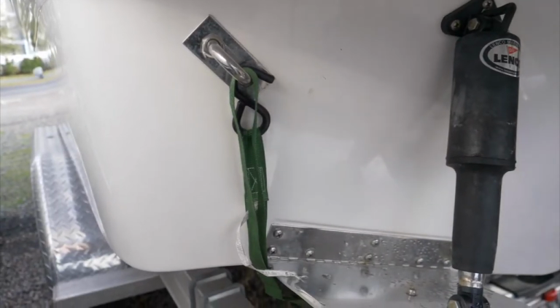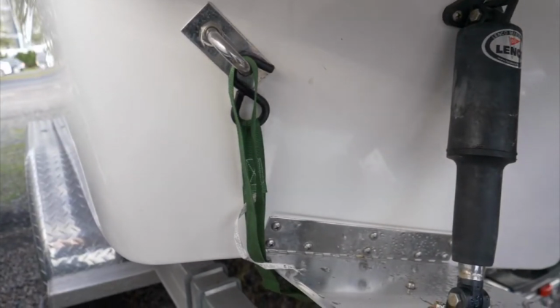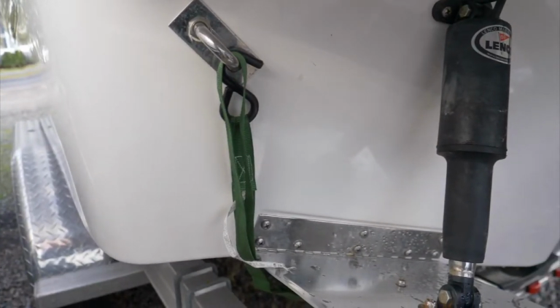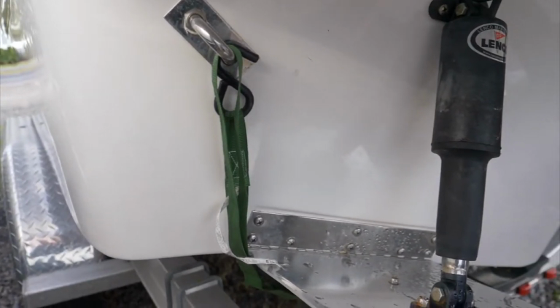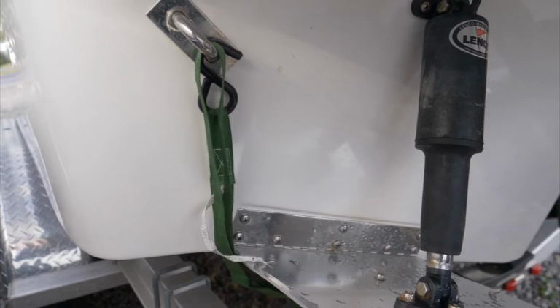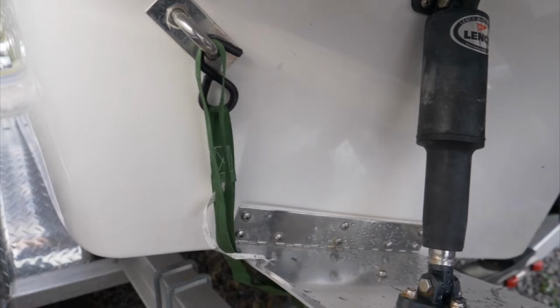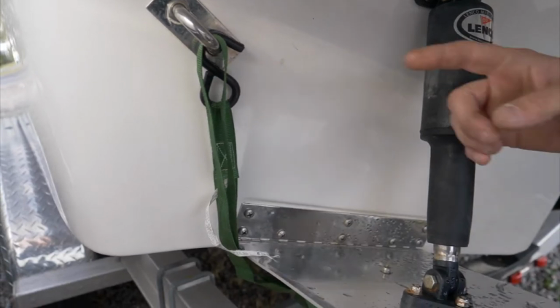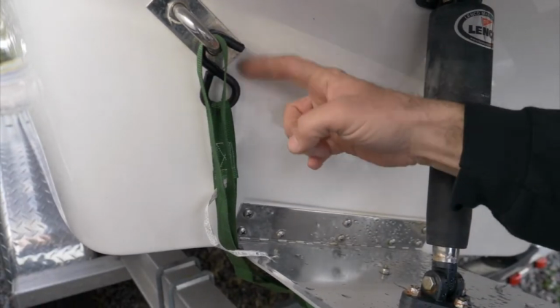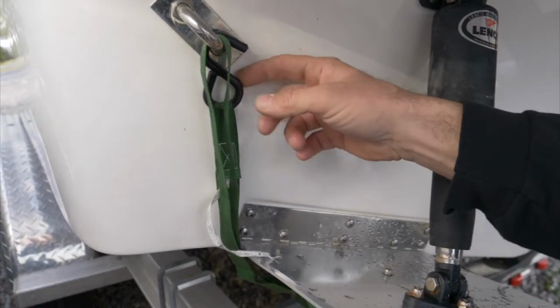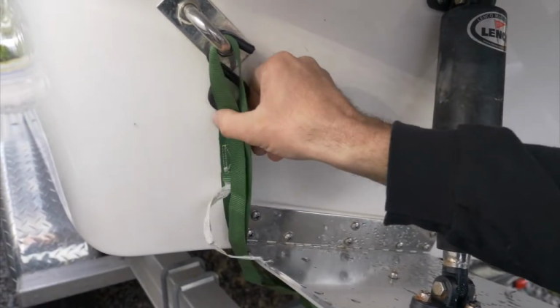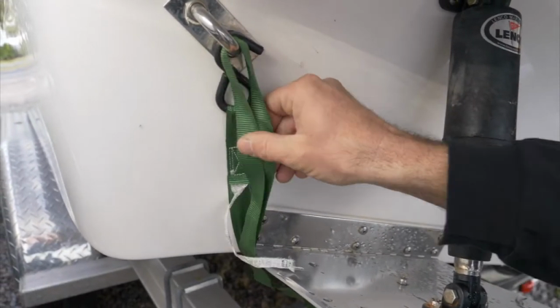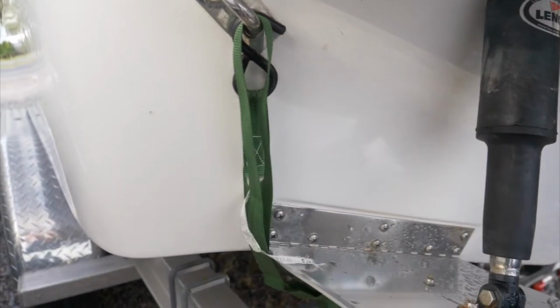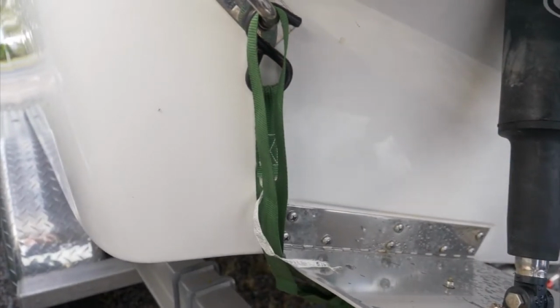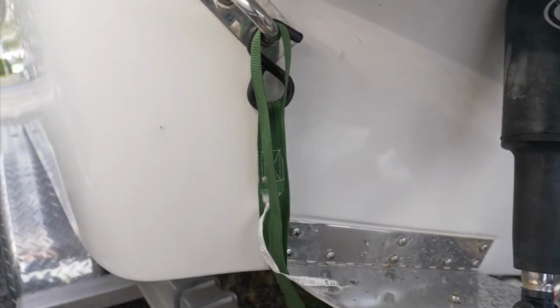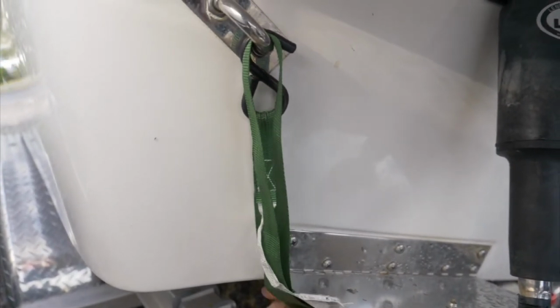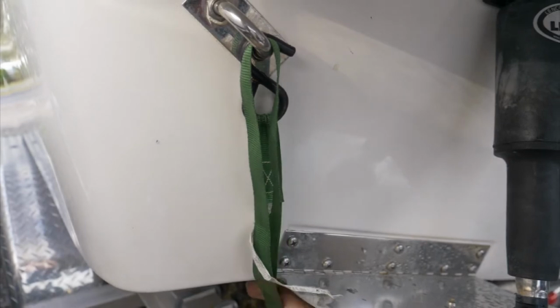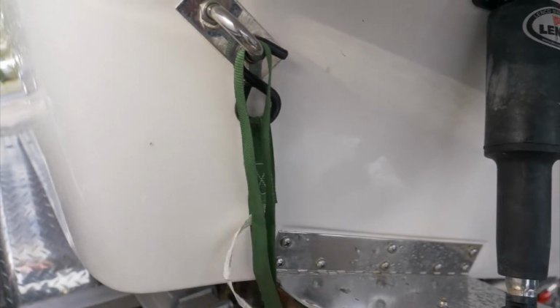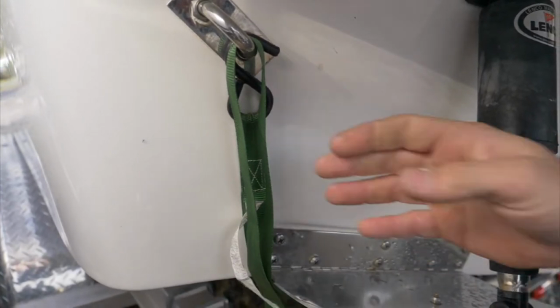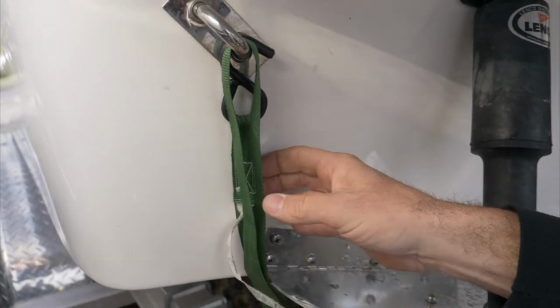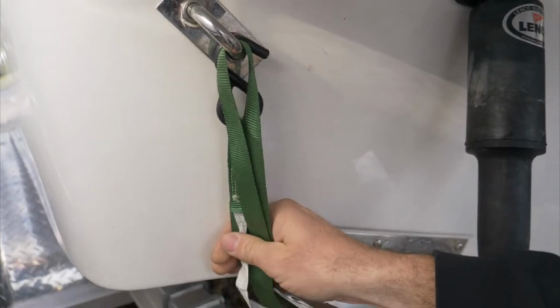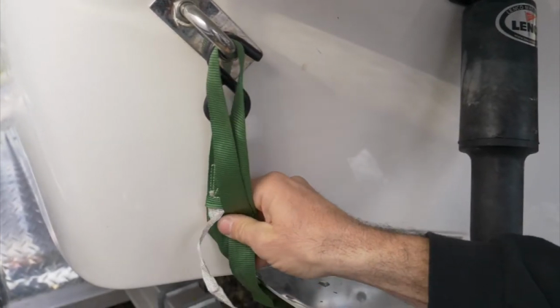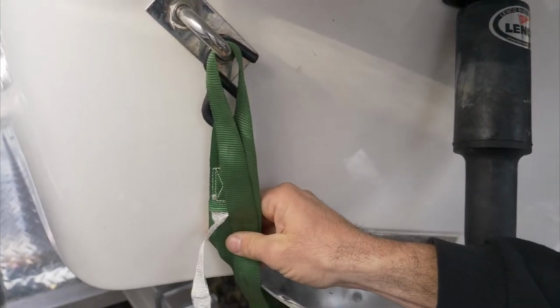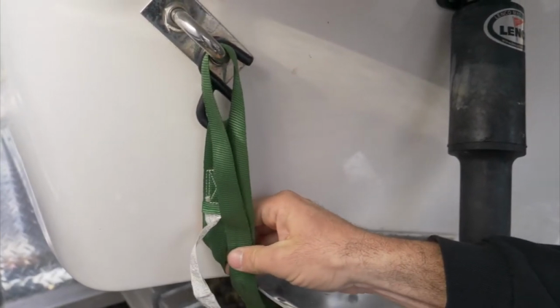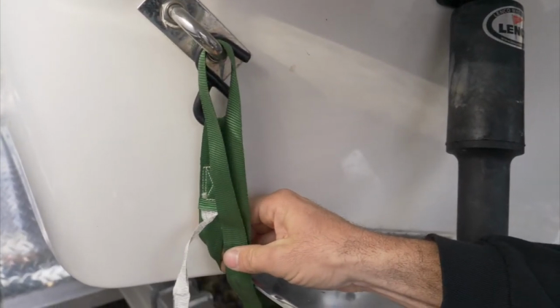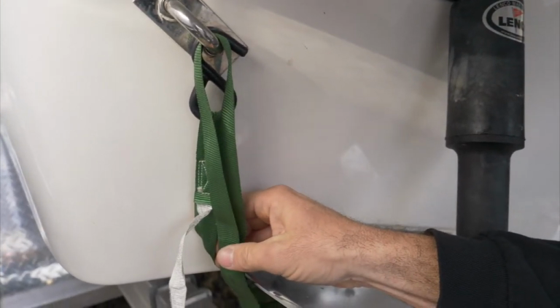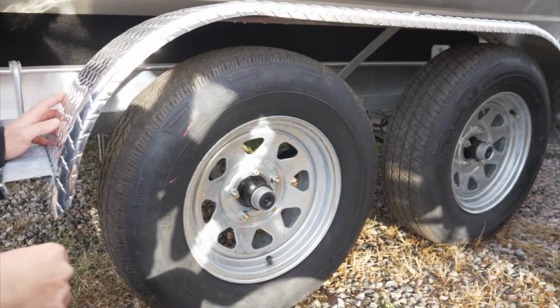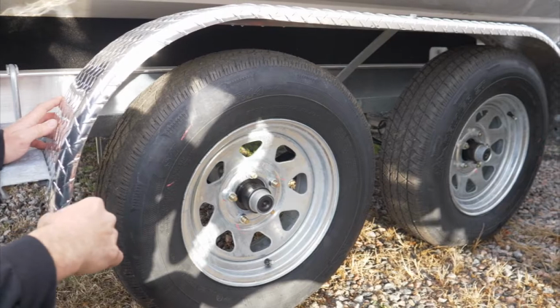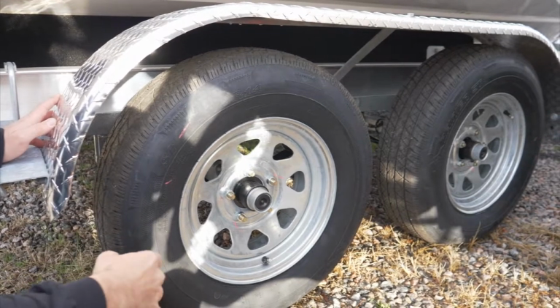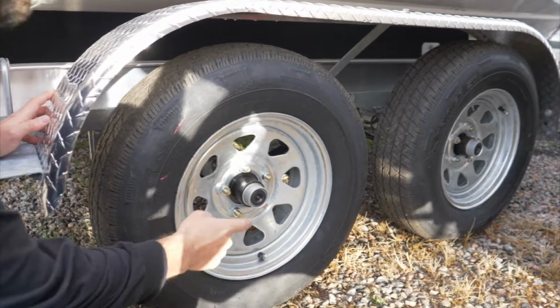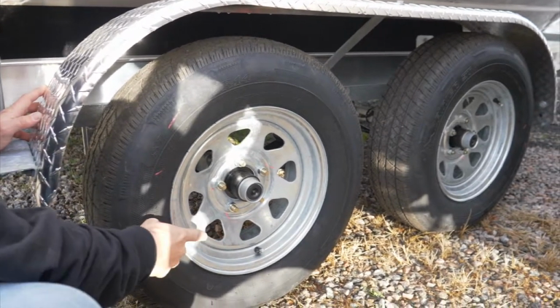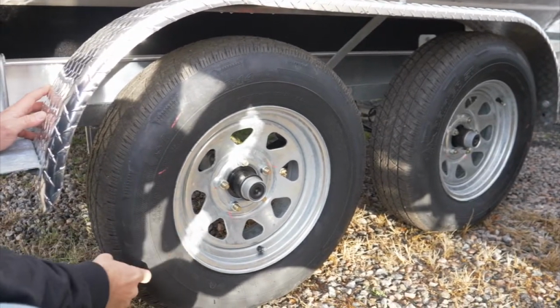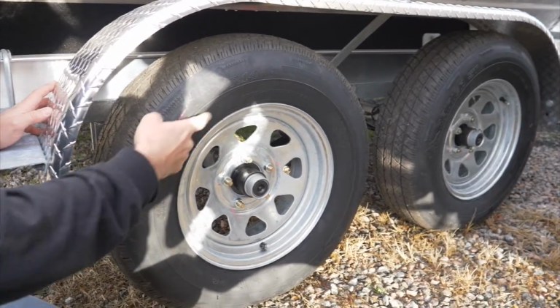Another big thing when trailering down the highway, especially long distance, are these tie-down straps. Make sure they're nice and secure and they're gonna hold the weight of your boat. You don't want to have rinky-dink straps if it's a real heavy-duty boat.